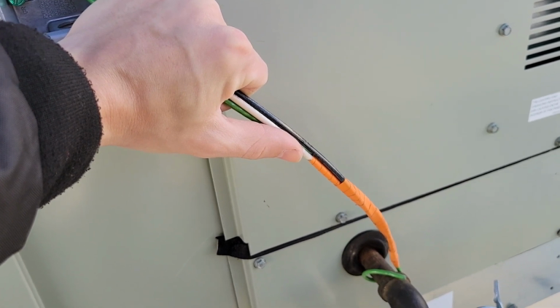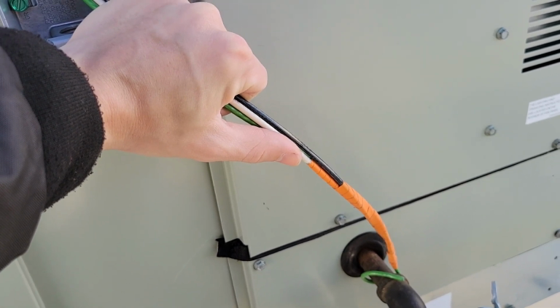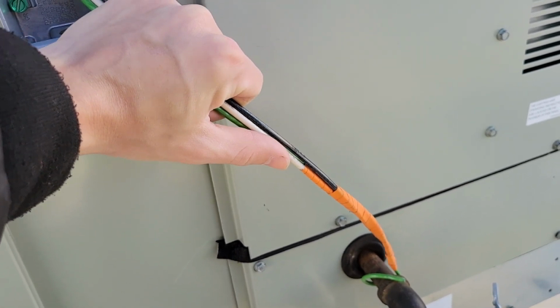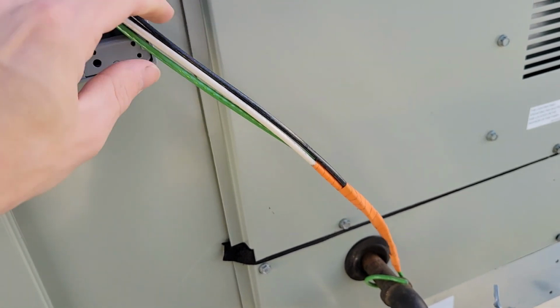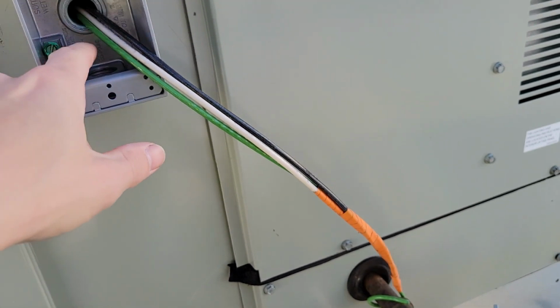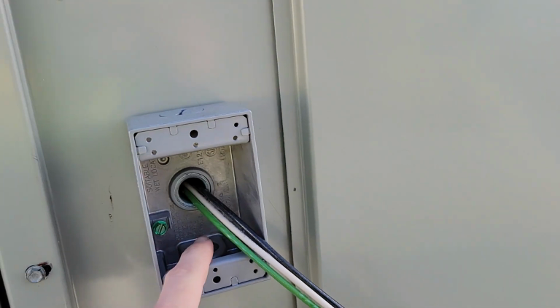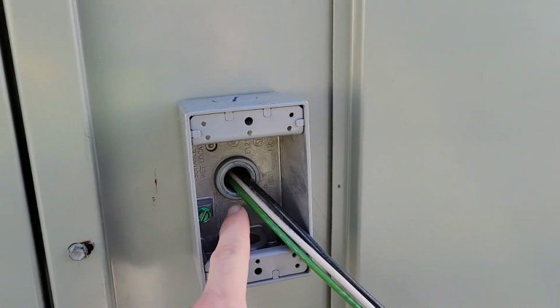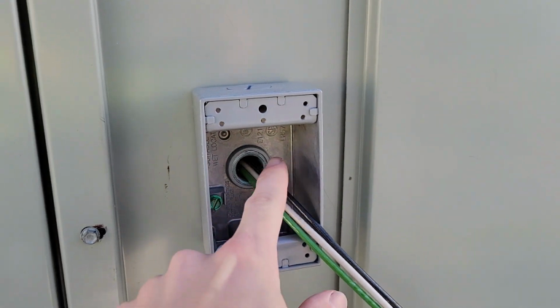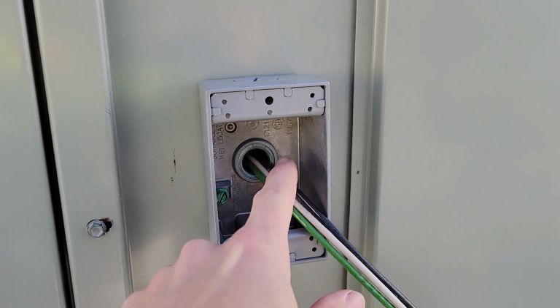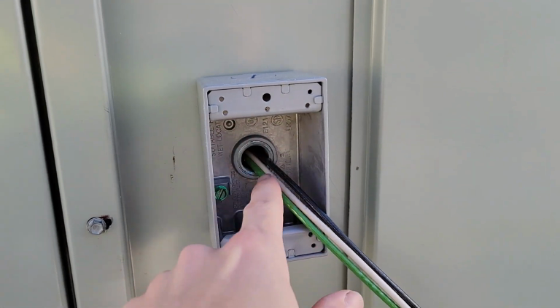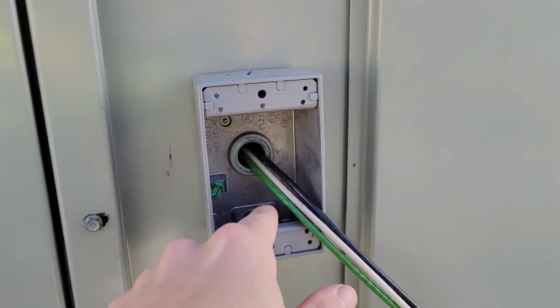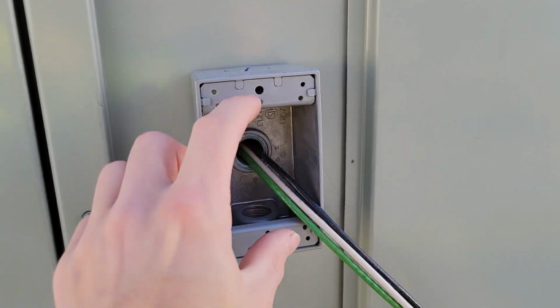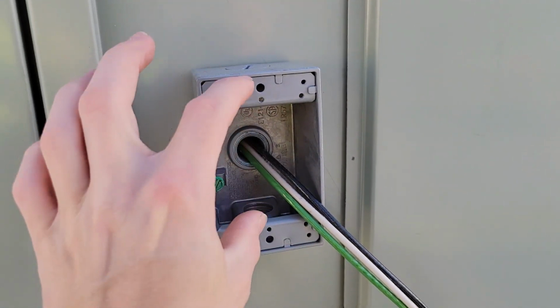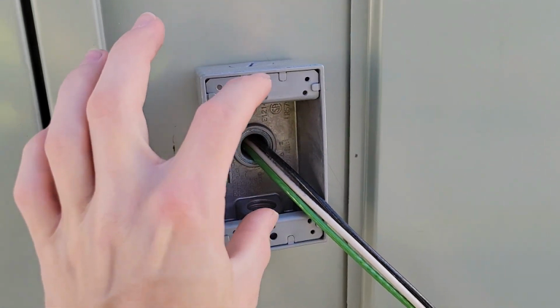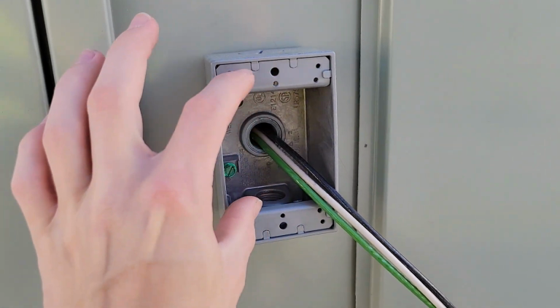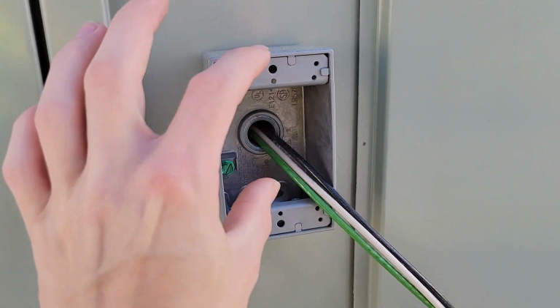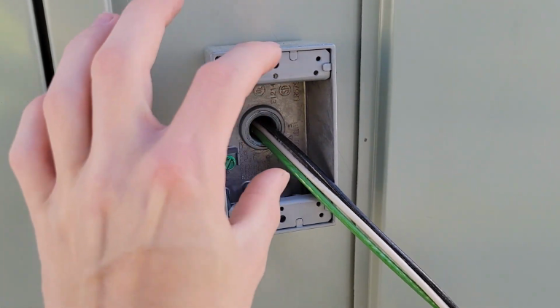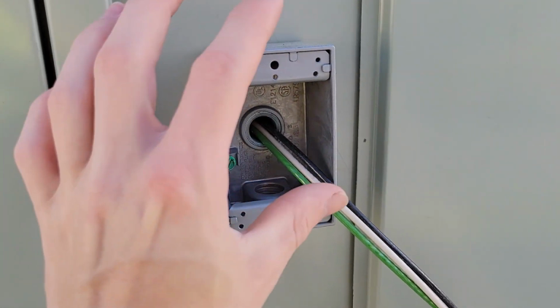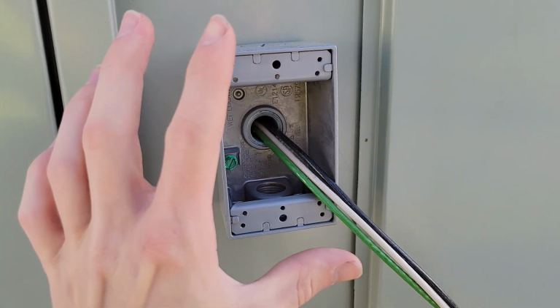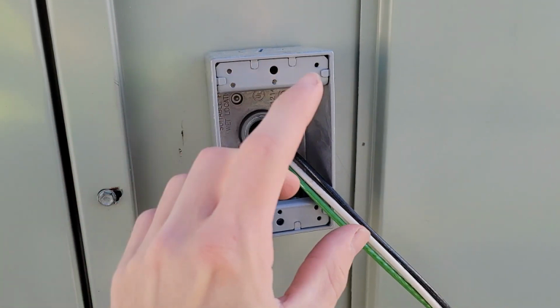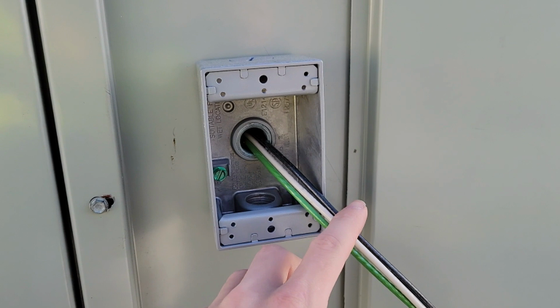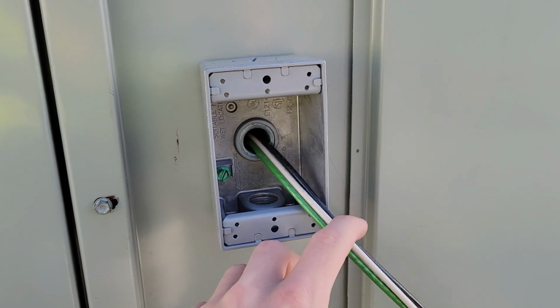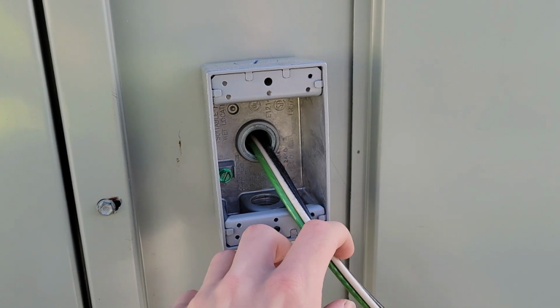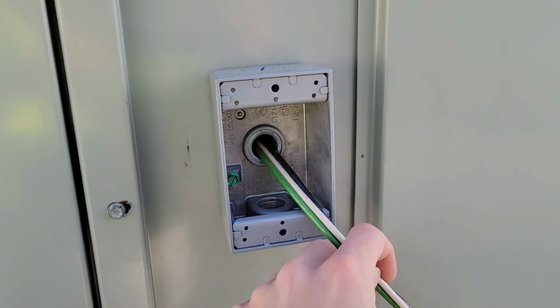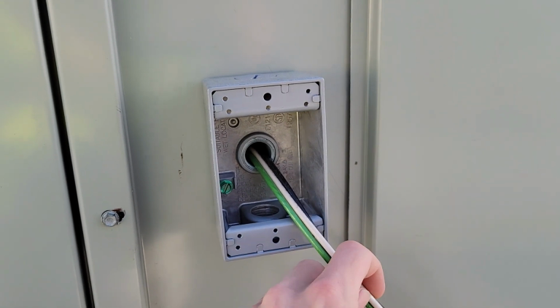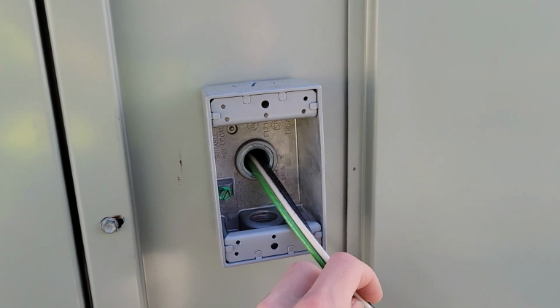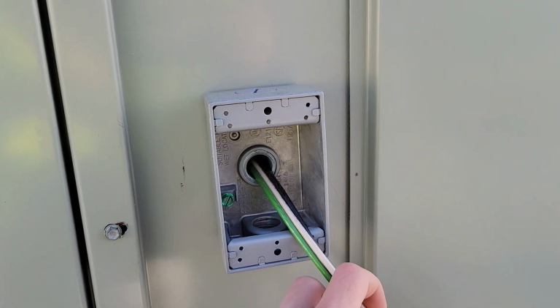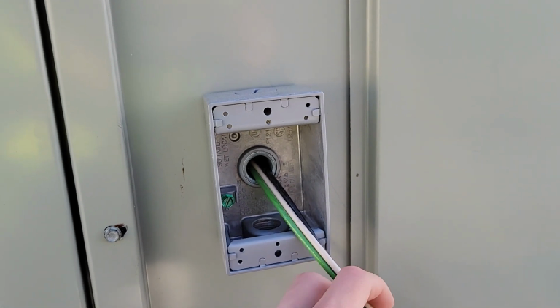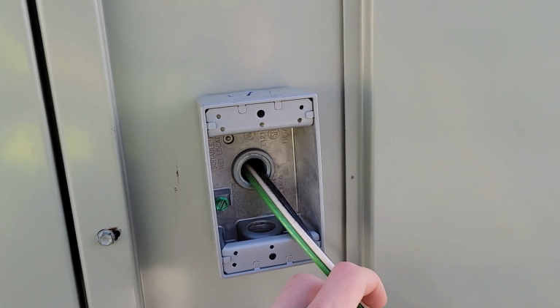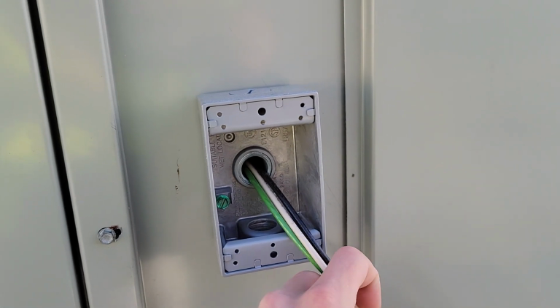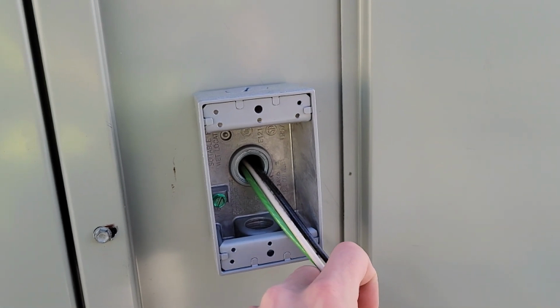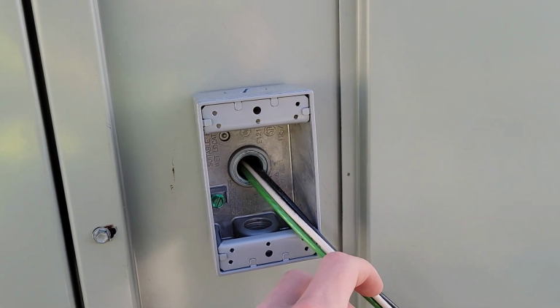You need enough wire that you can actually work on this safely. If it's too short, you have to do everything inside the box and the receptacle barely comes out — you don't want that. Now I'm going to go ahead and wire this up and I'll be right back.